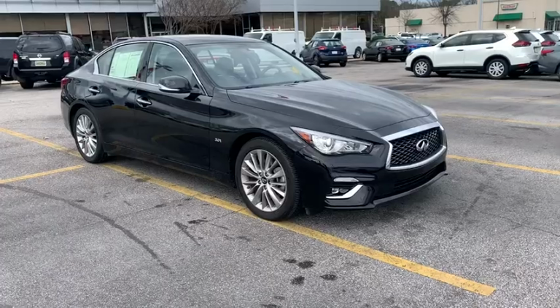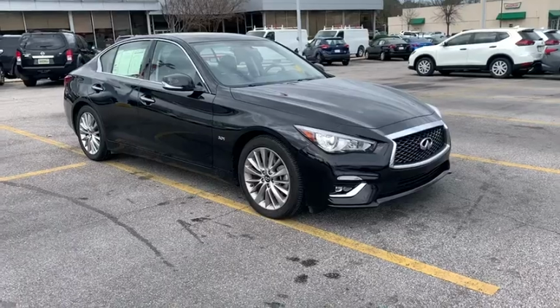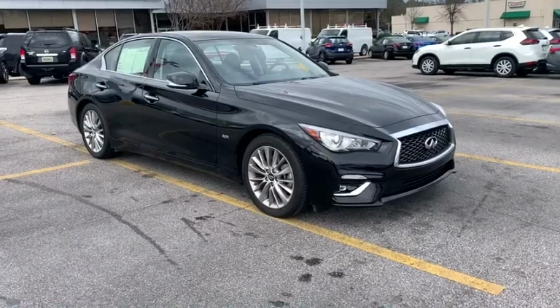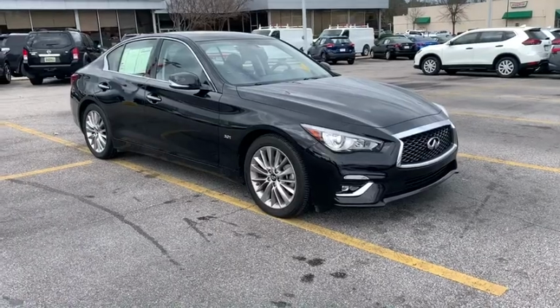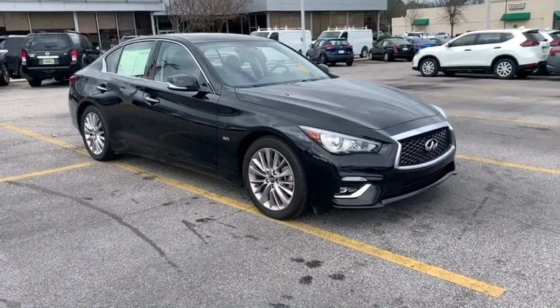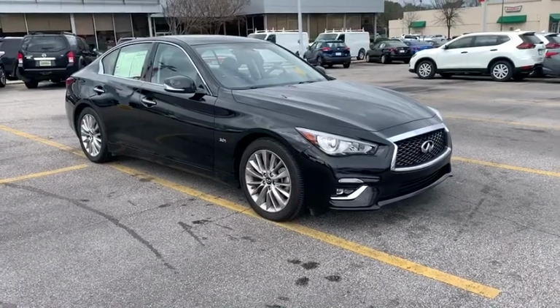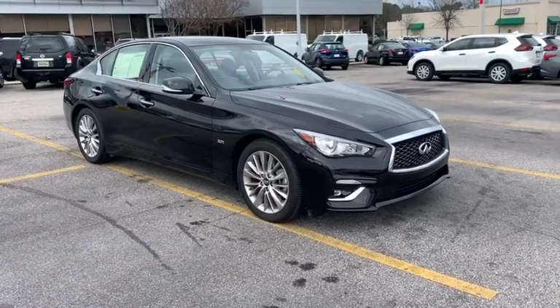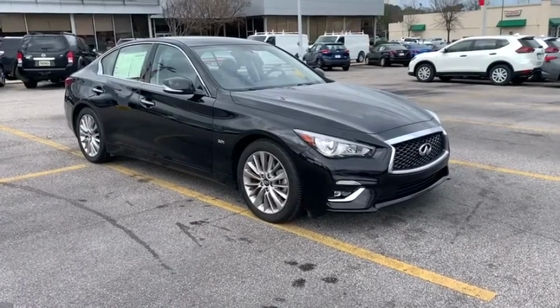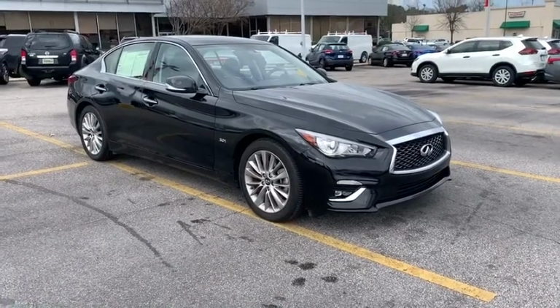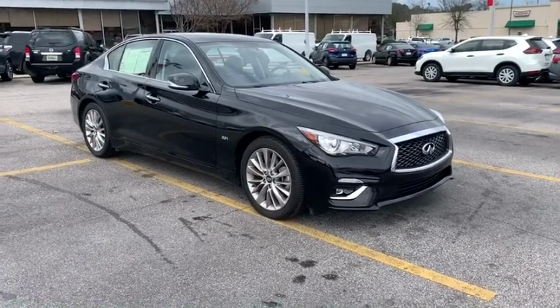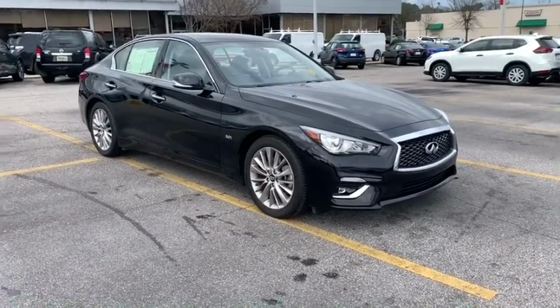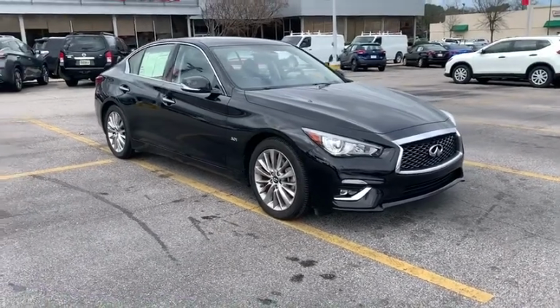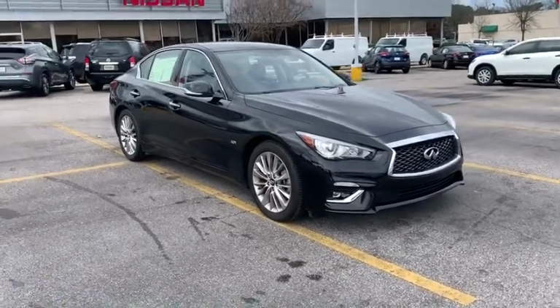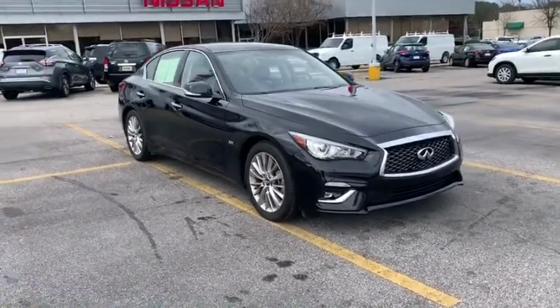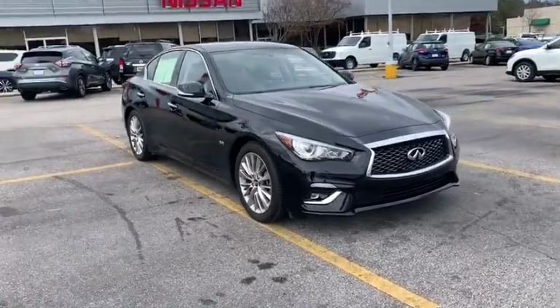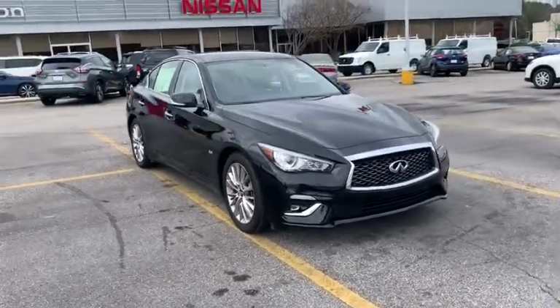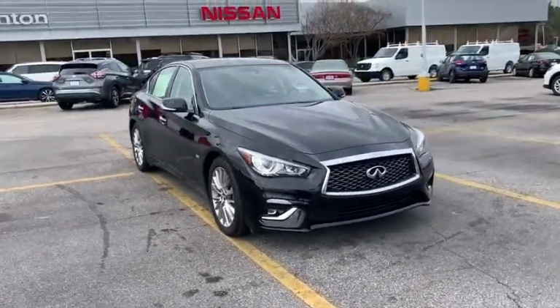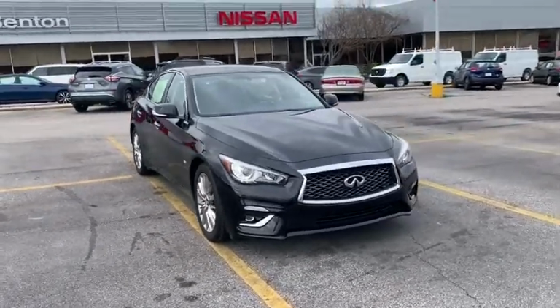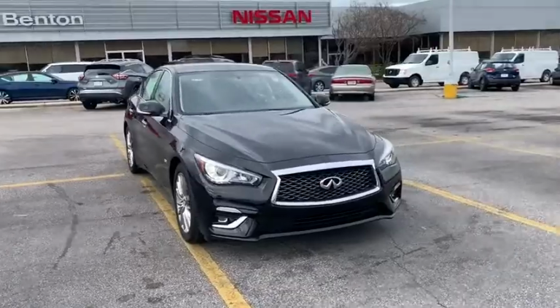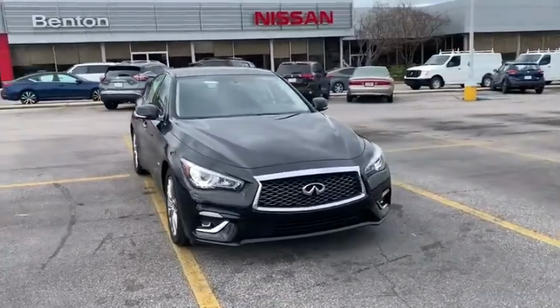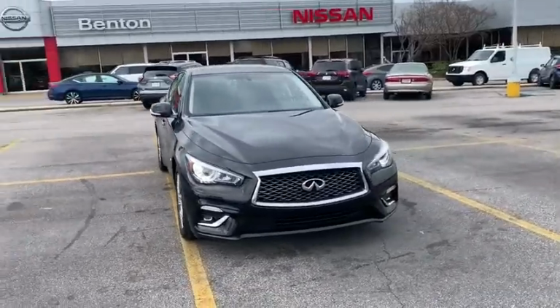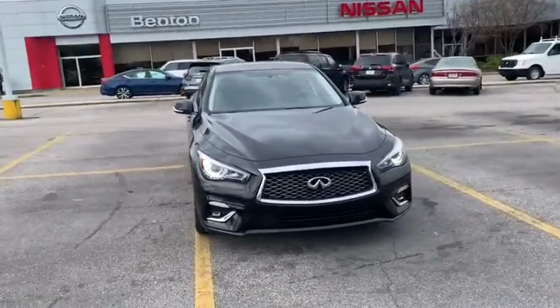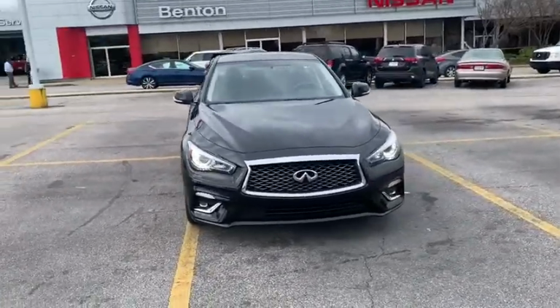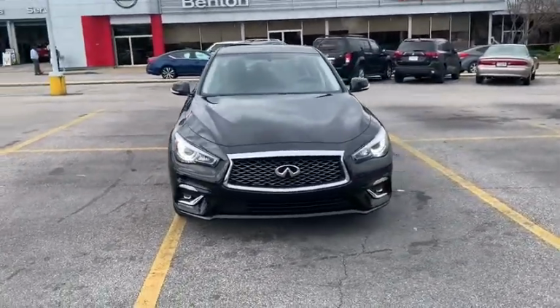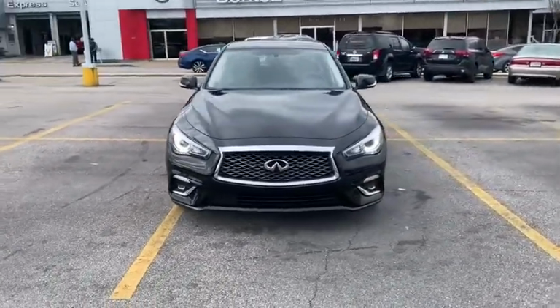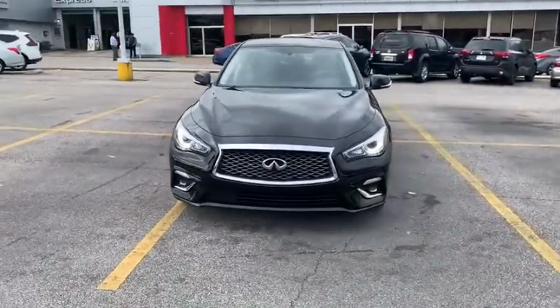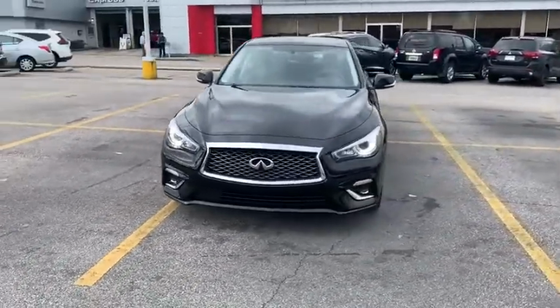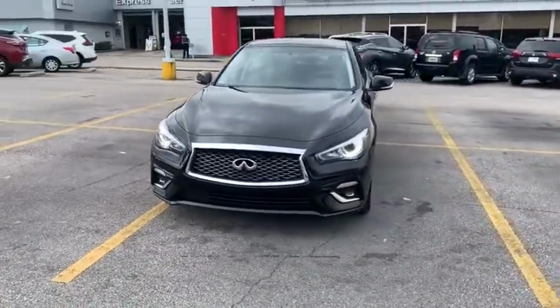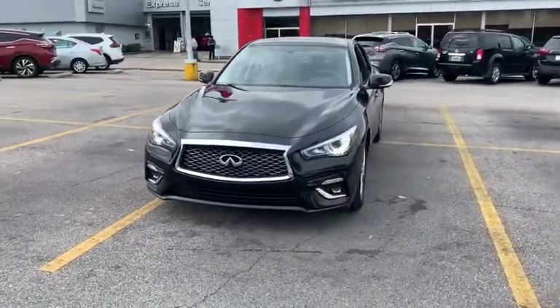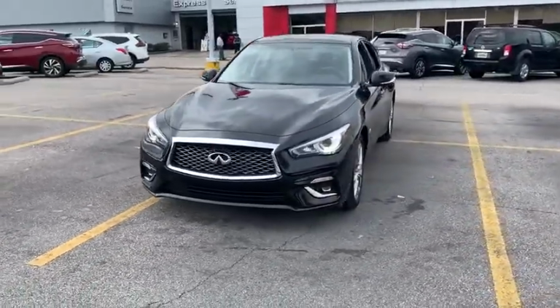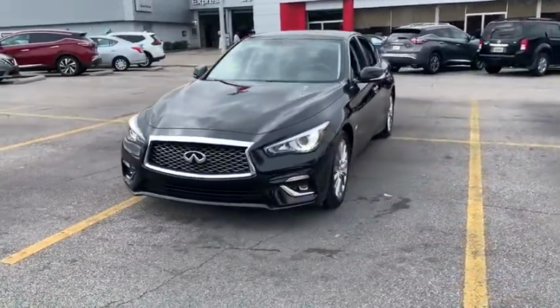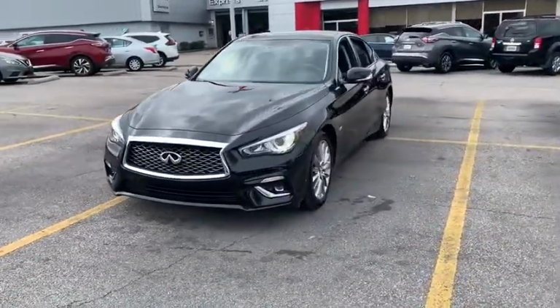Make a great choice today with the 2019 Infiniti Q50. The Q50 has elevated design expression by breaking all the design rules.